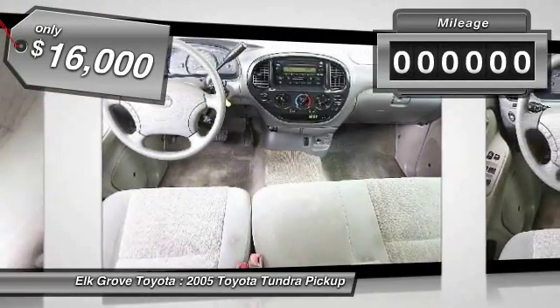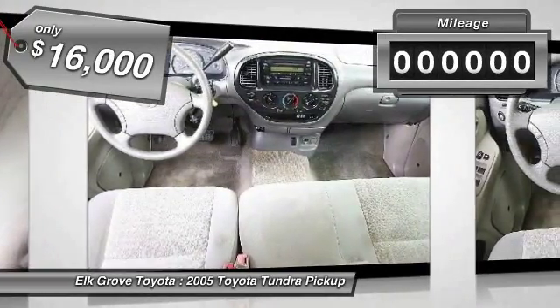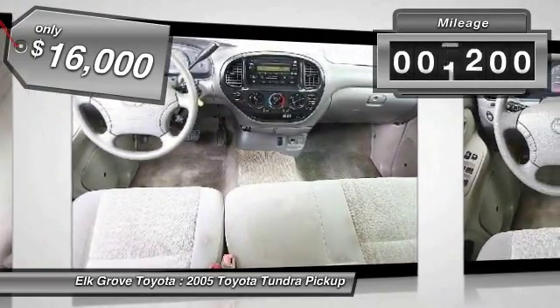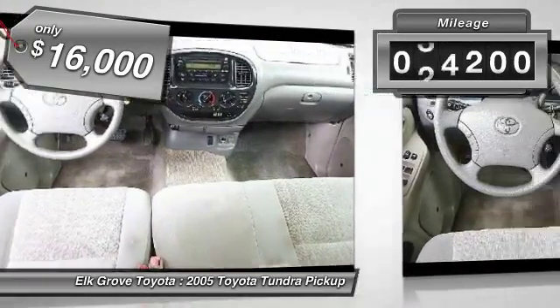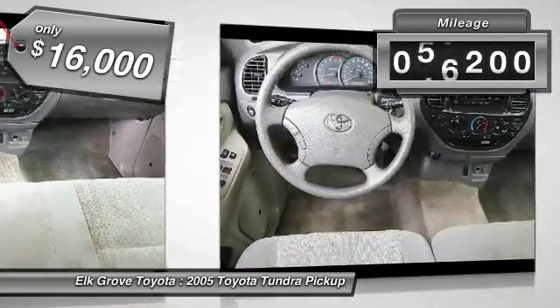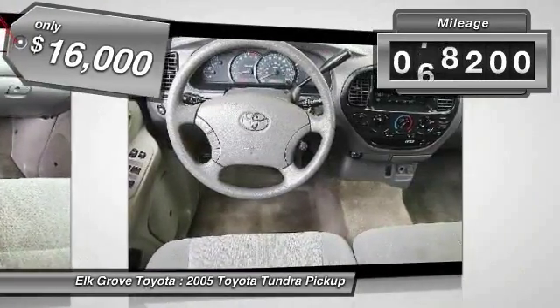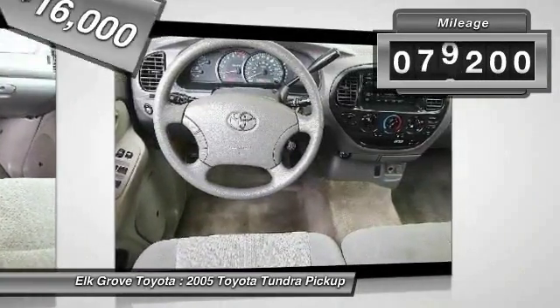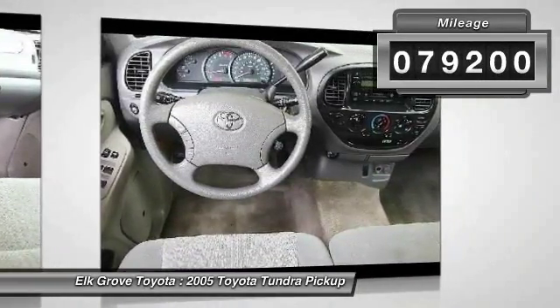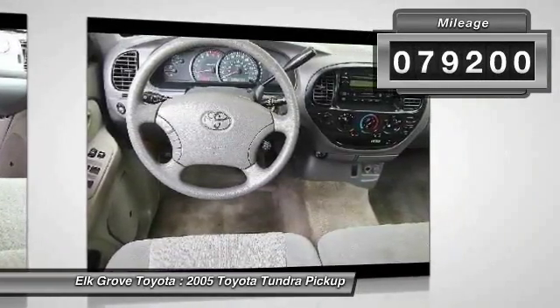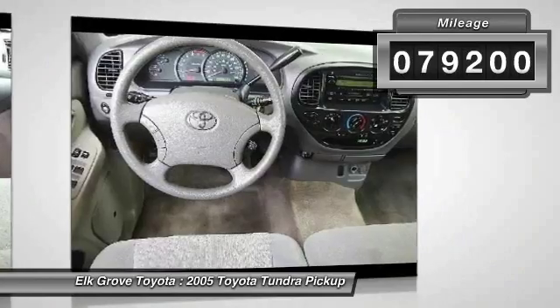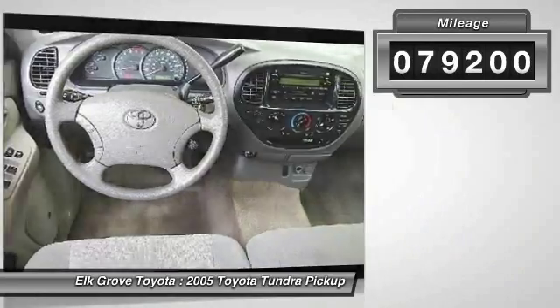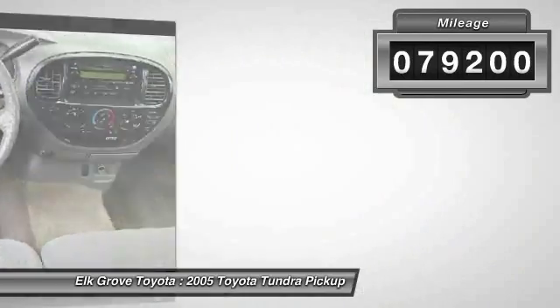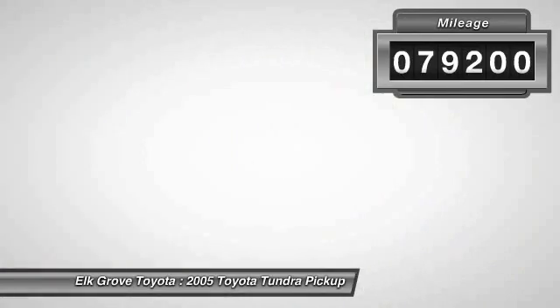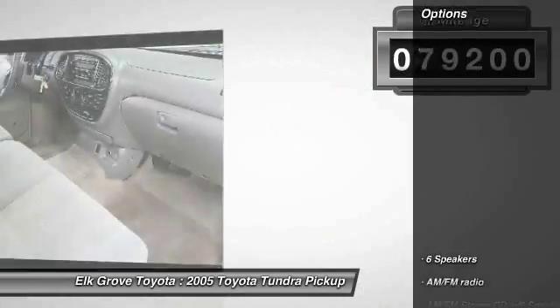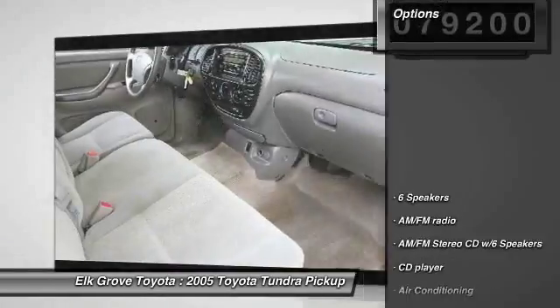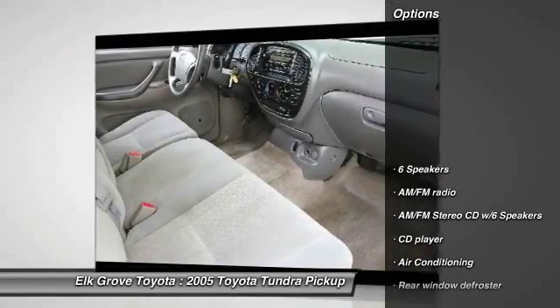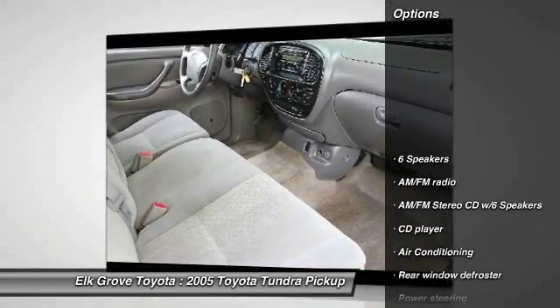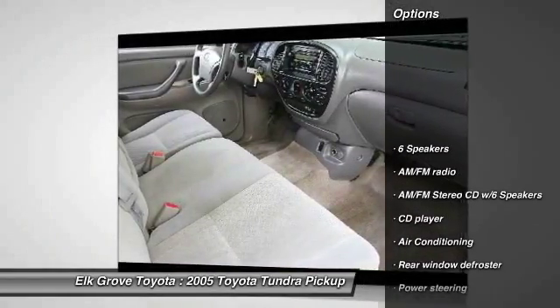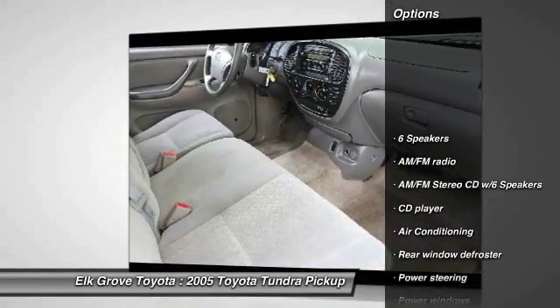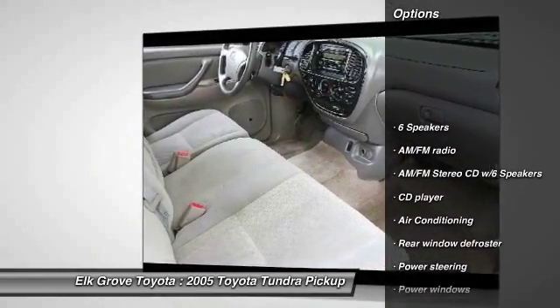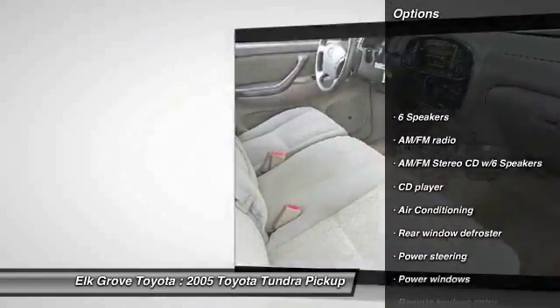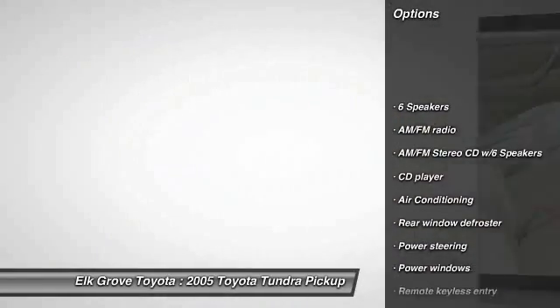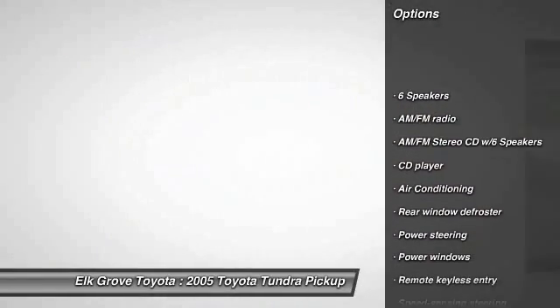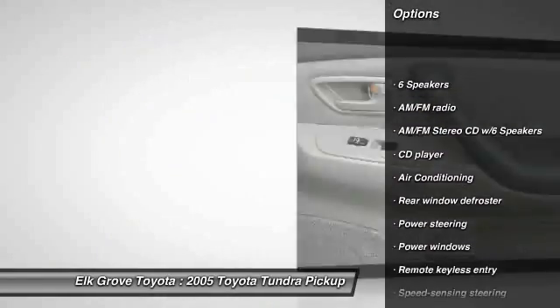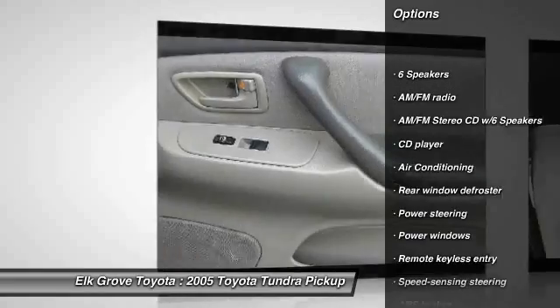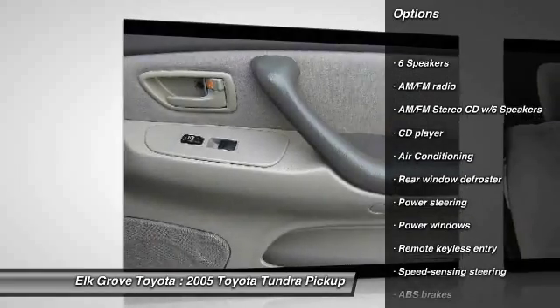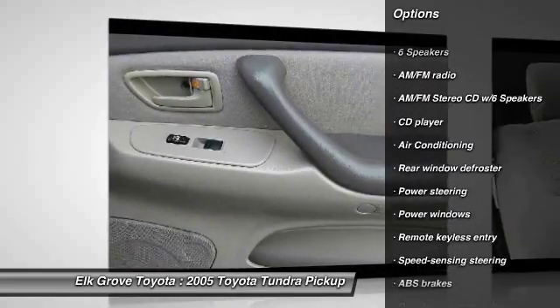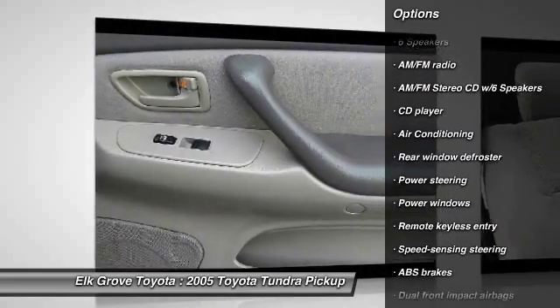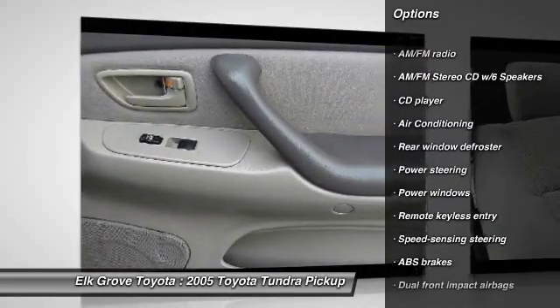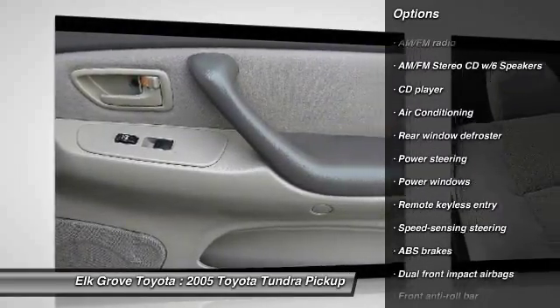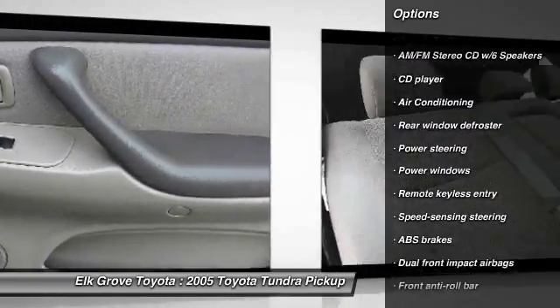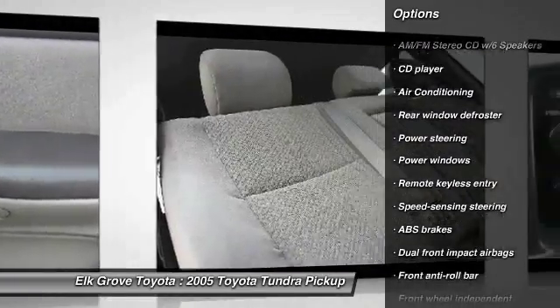This vehicle has less than 80,000 miles. Here are some of this vehicle's great options: dual airbags, air conditioning, power steering, center armrest, and power windows.